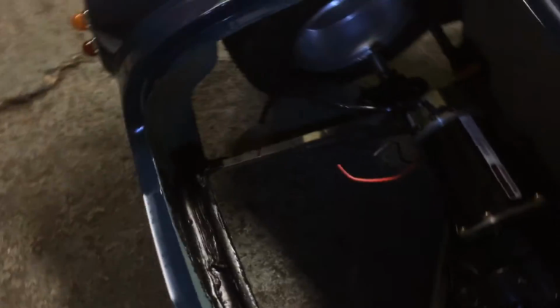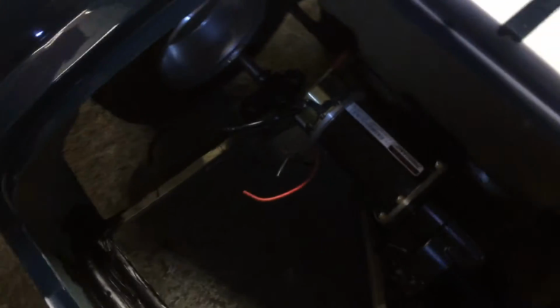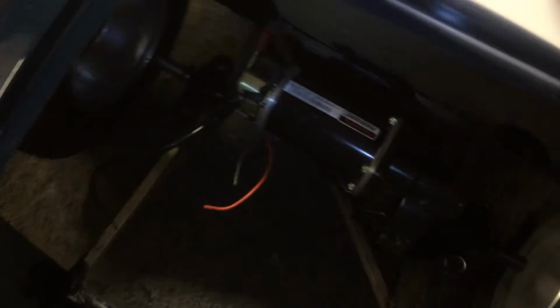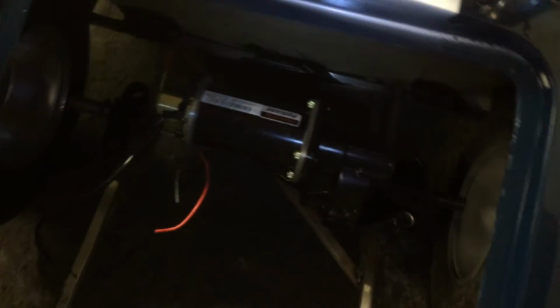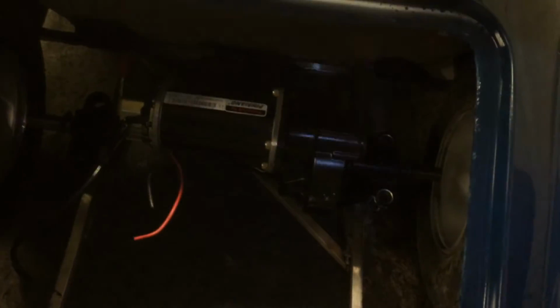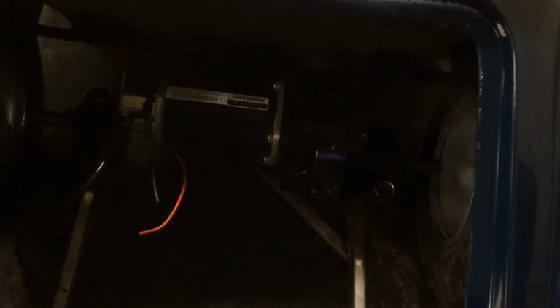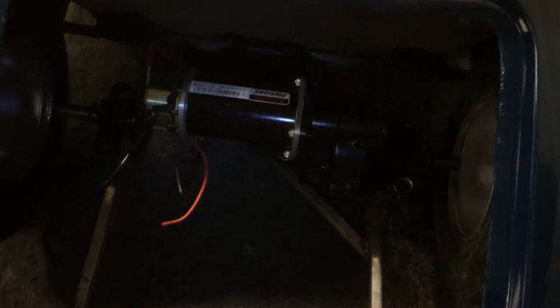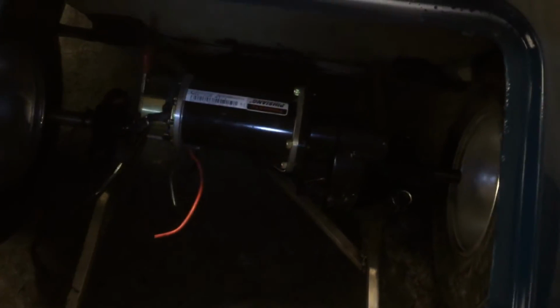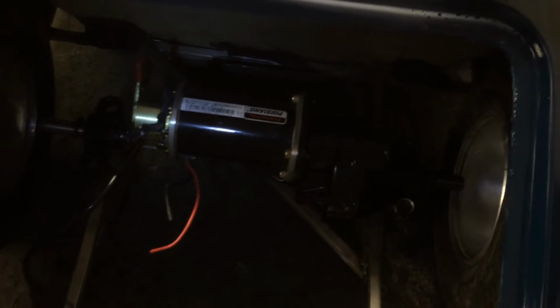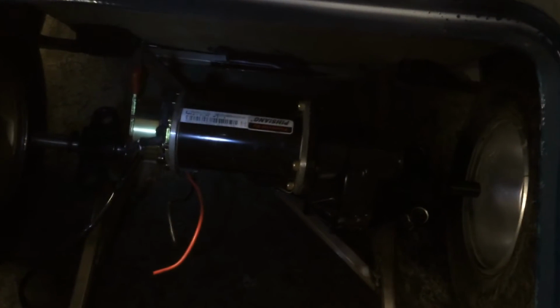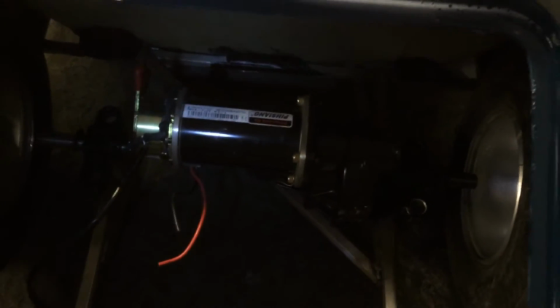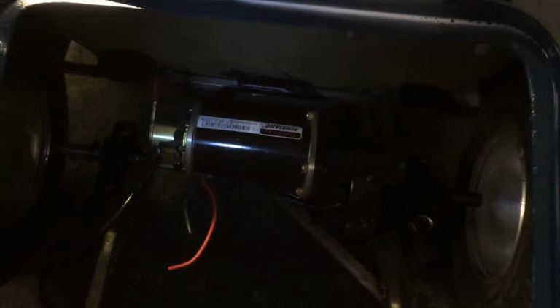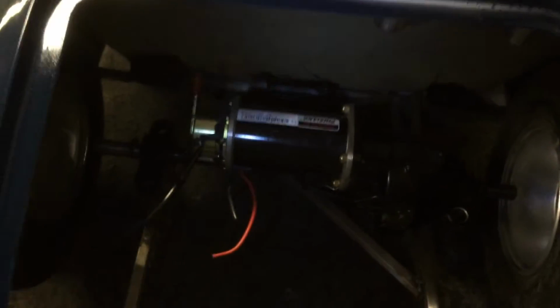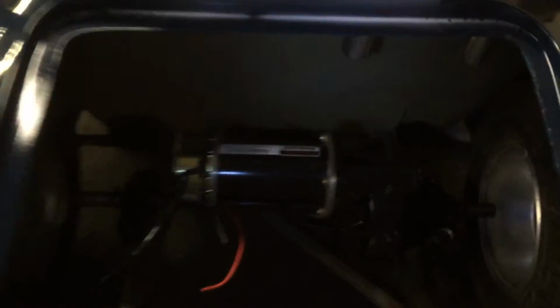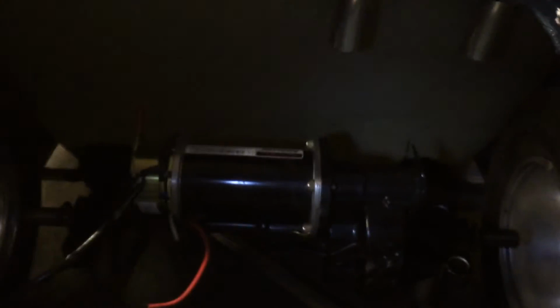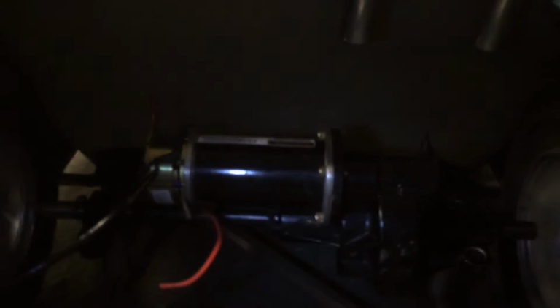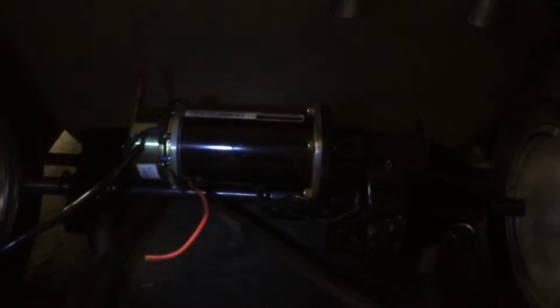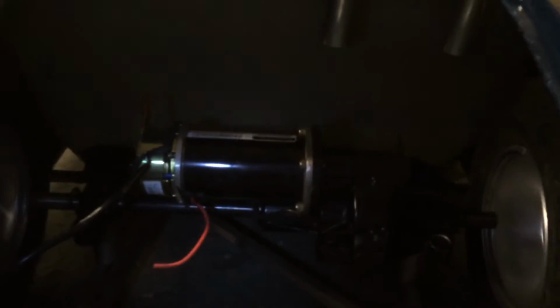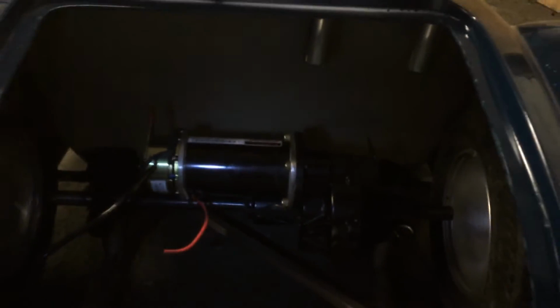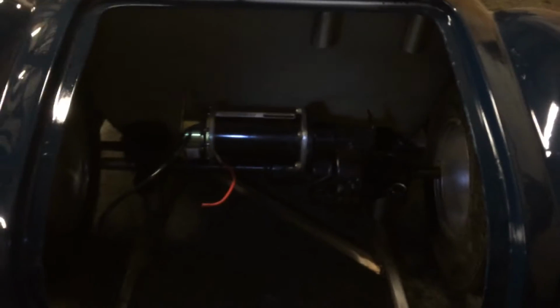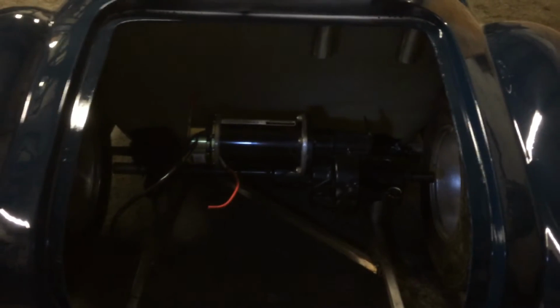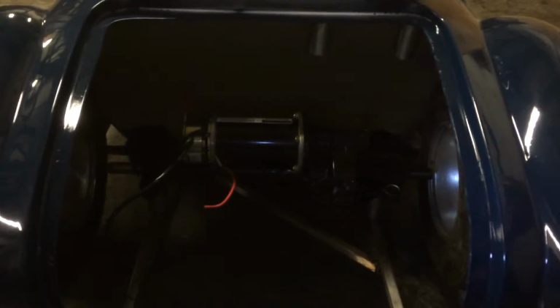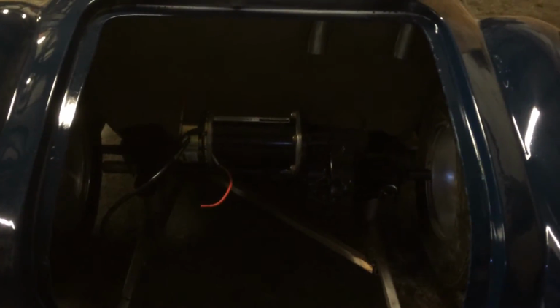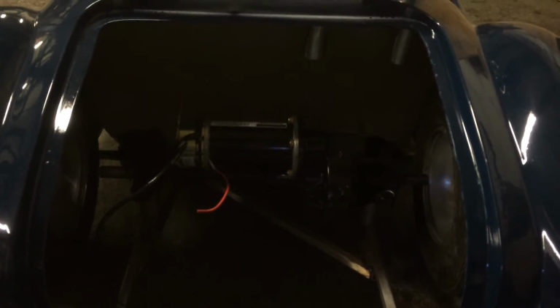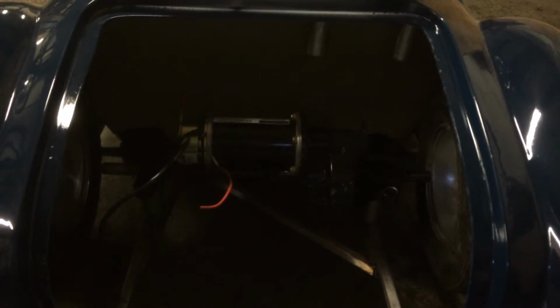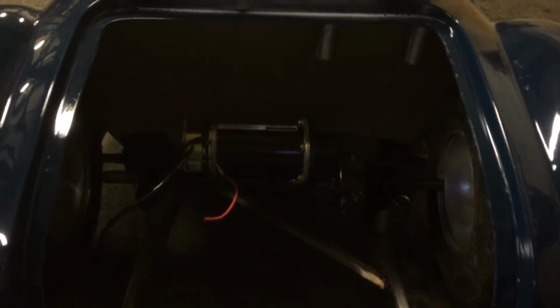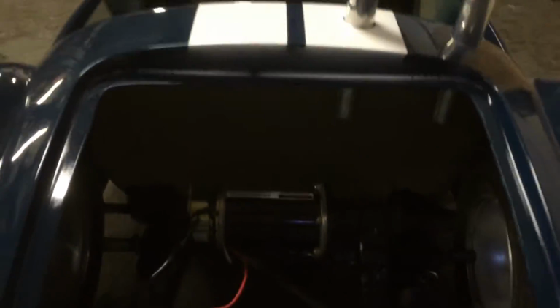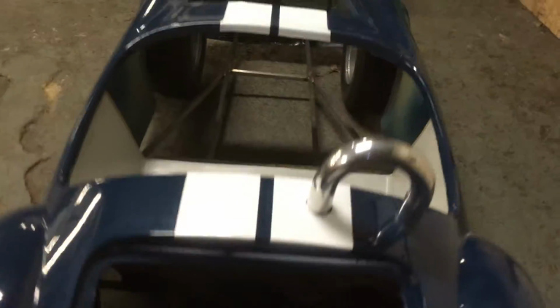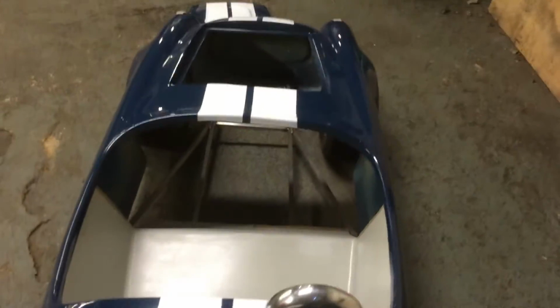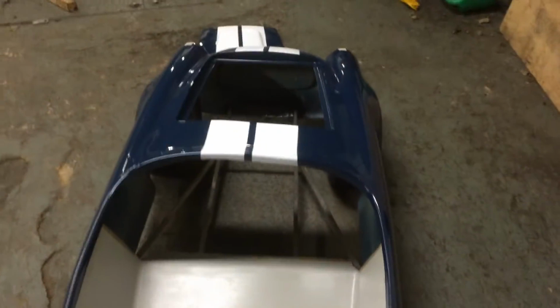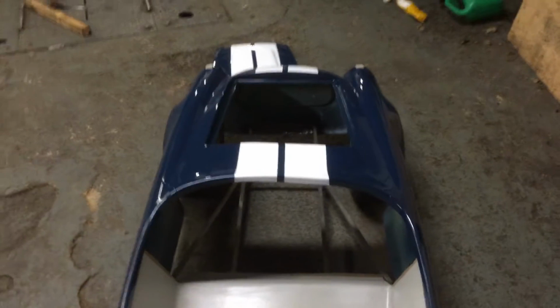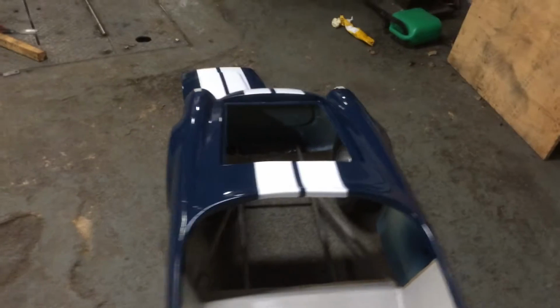What I'm doing now is just putting things in place so that I can make some measurements to get the rear axle mounting, and also the front cross member for the front axle.